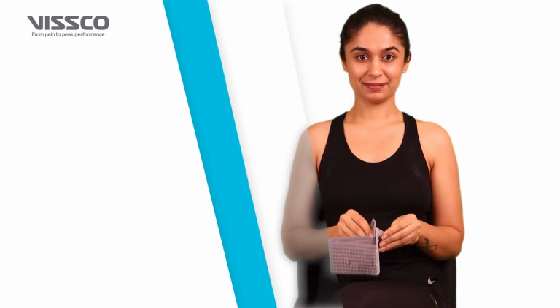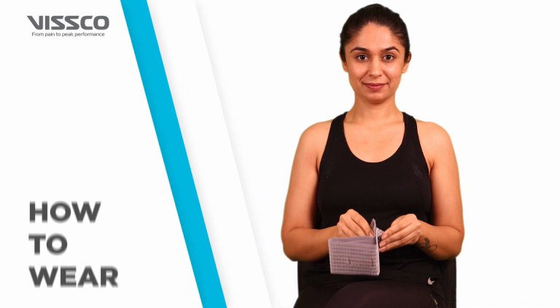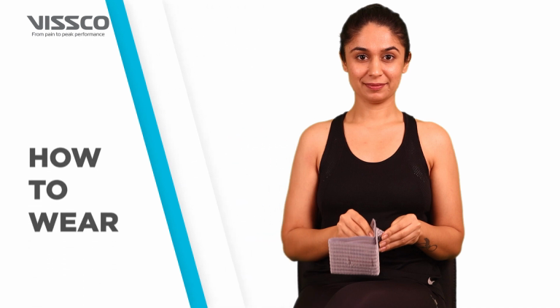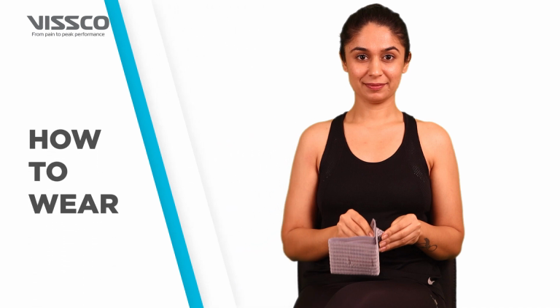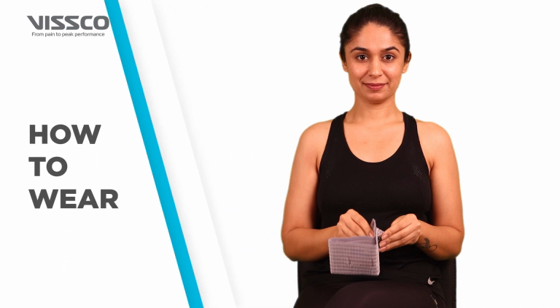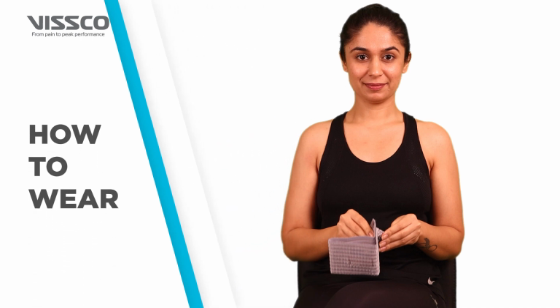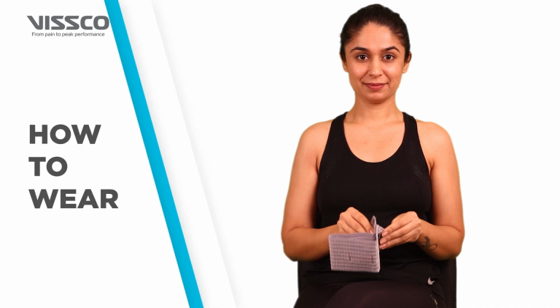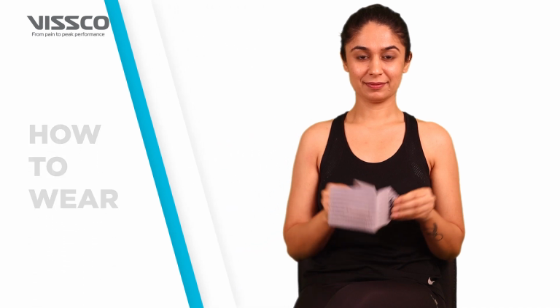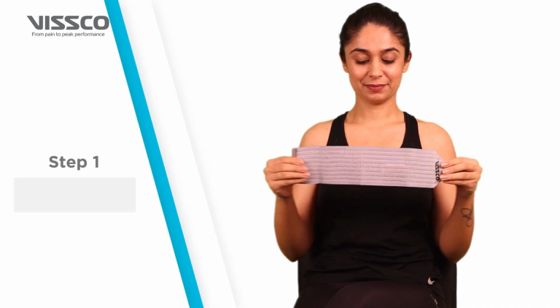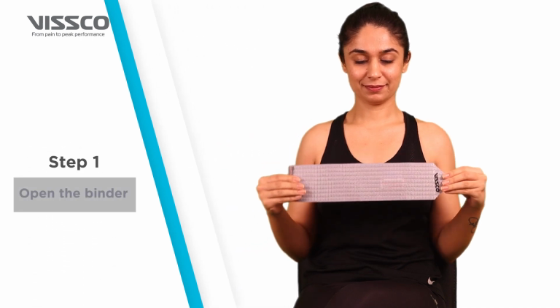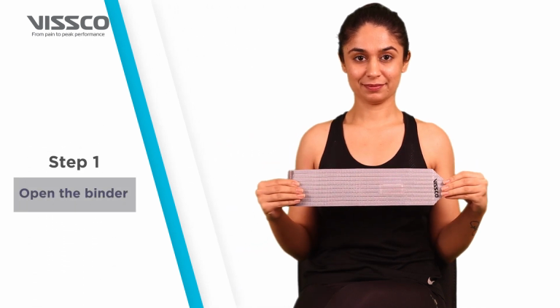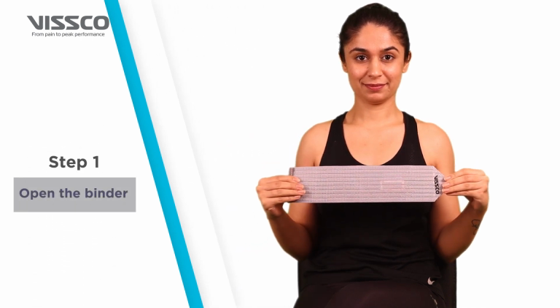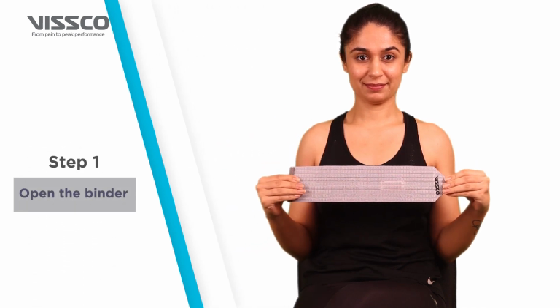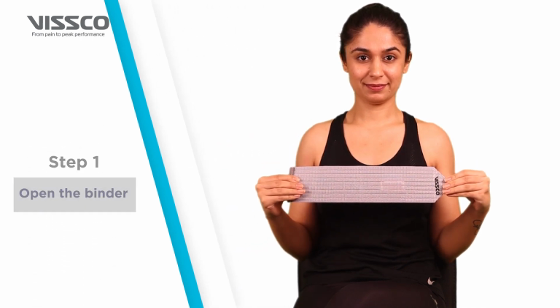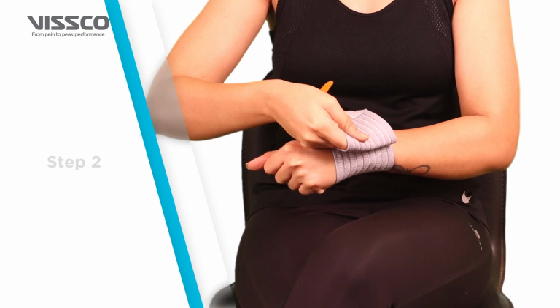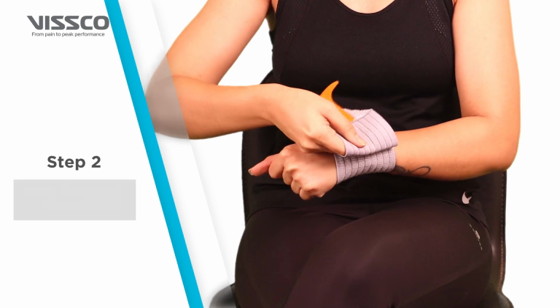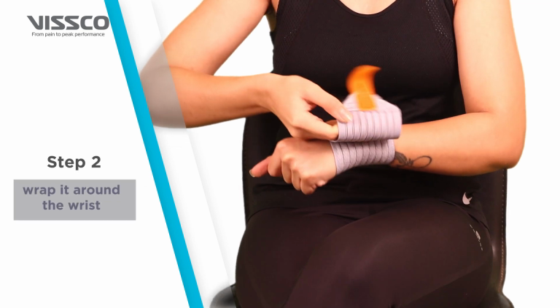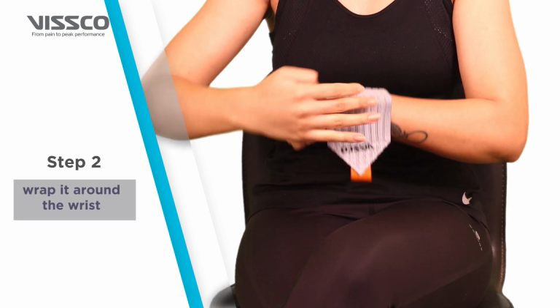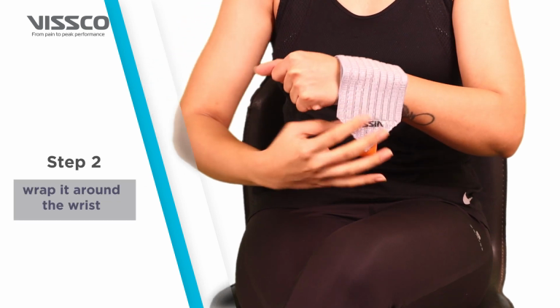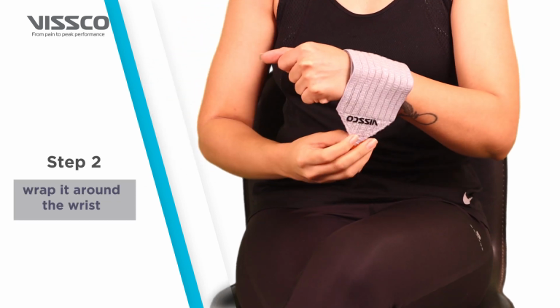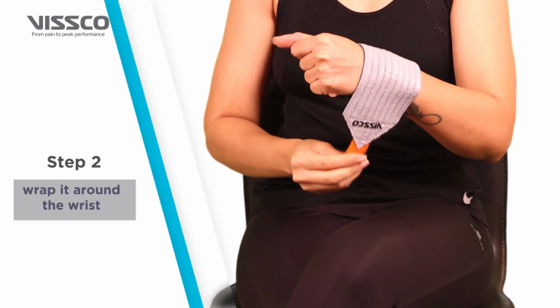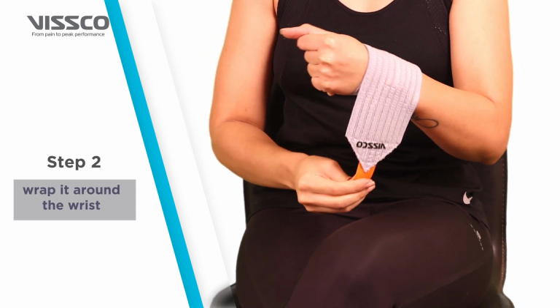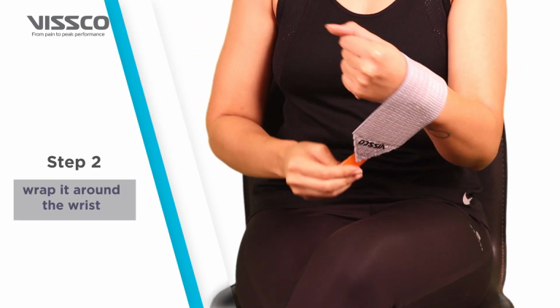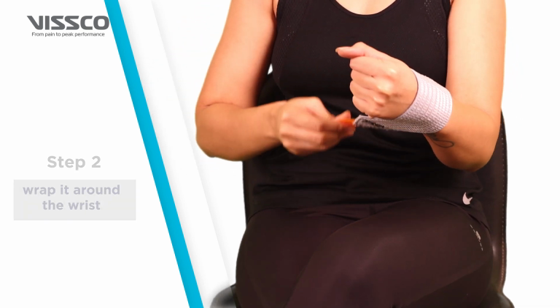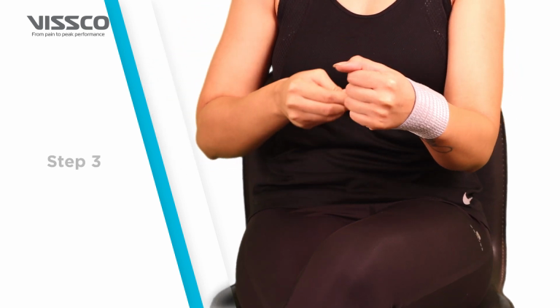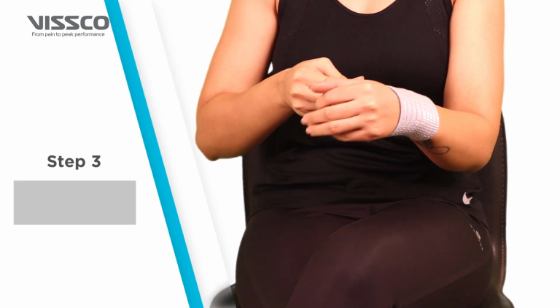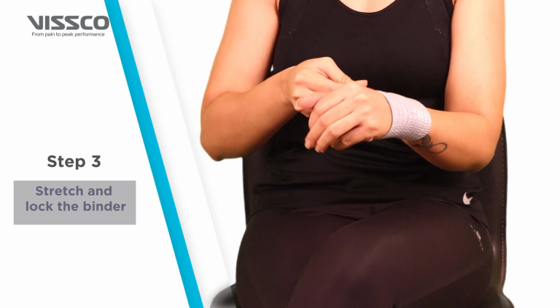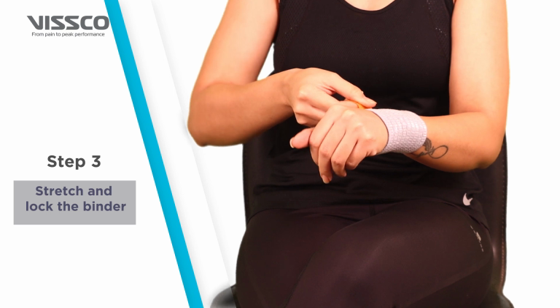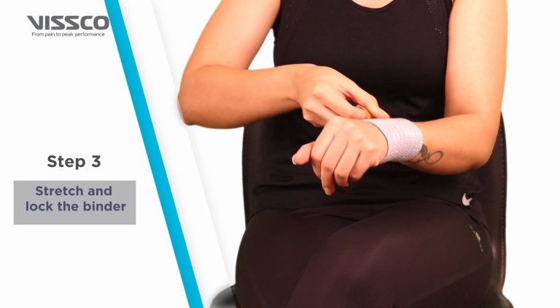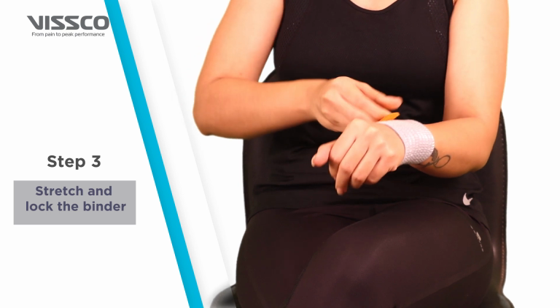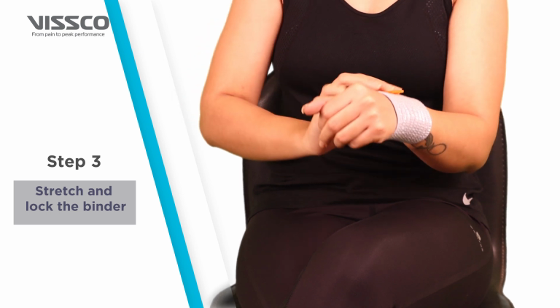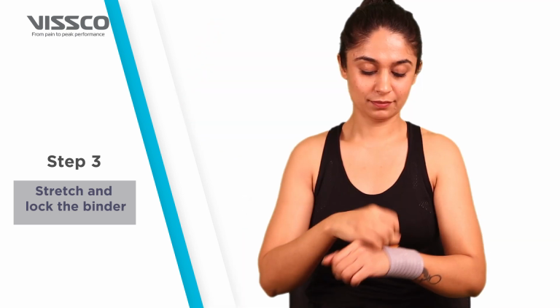Now let's wear the product. First, open the binder and simply wrap it around the wrist. Stretch and lock the binder with the help of Velcro.